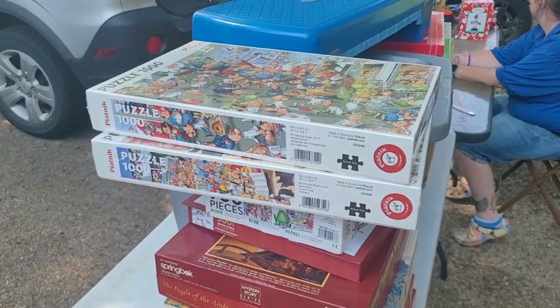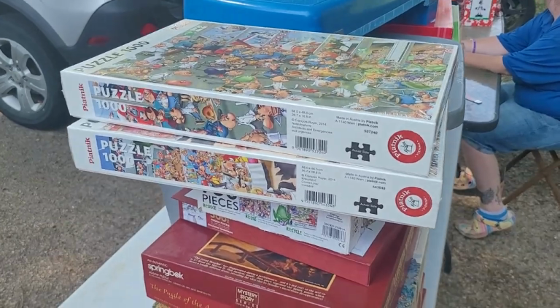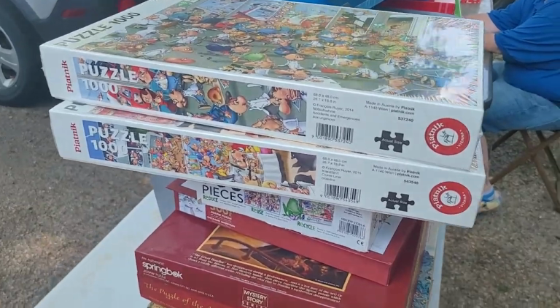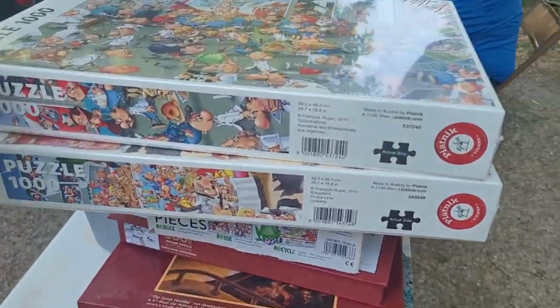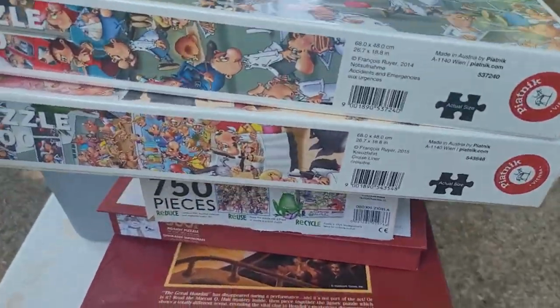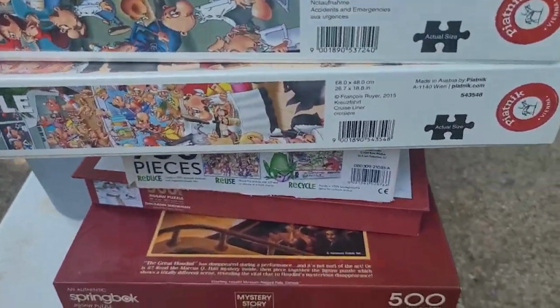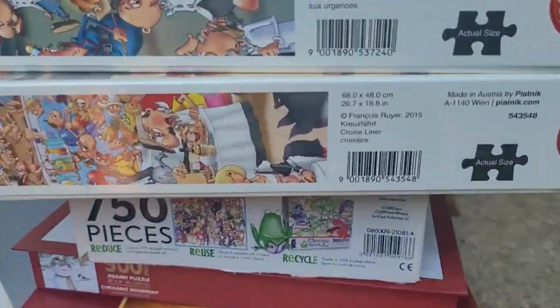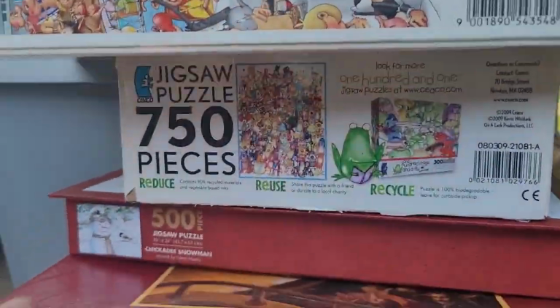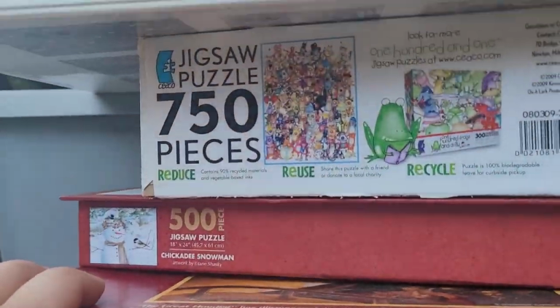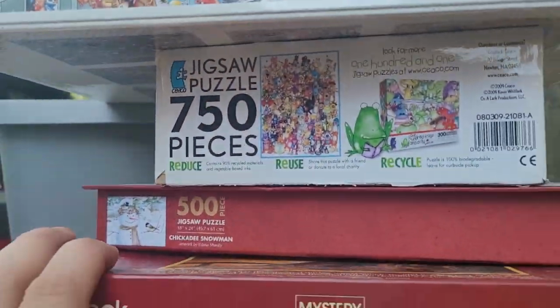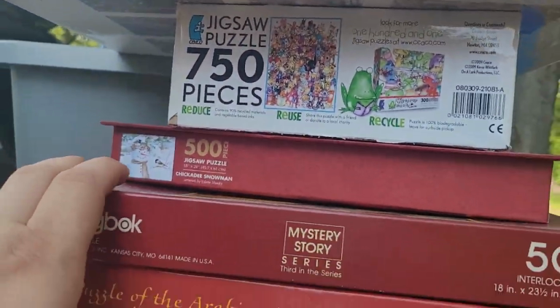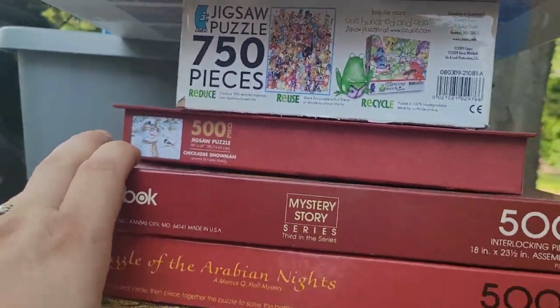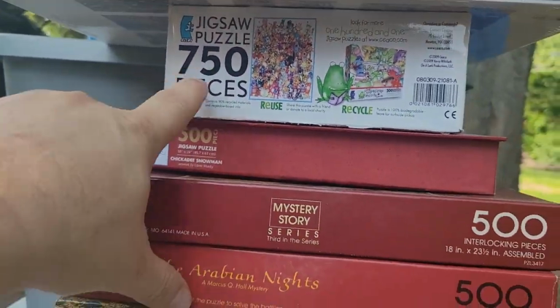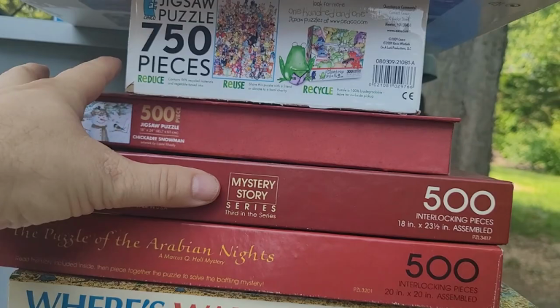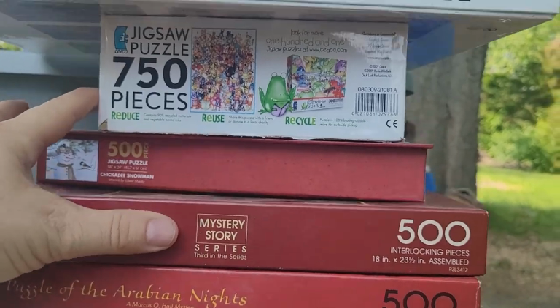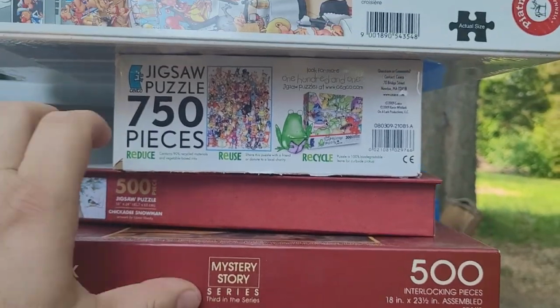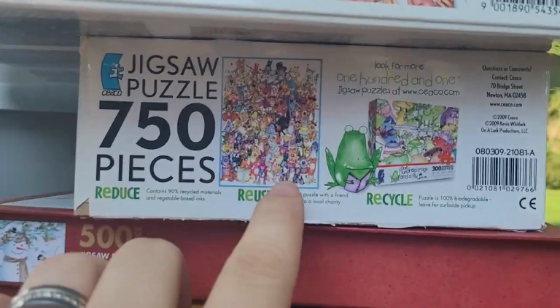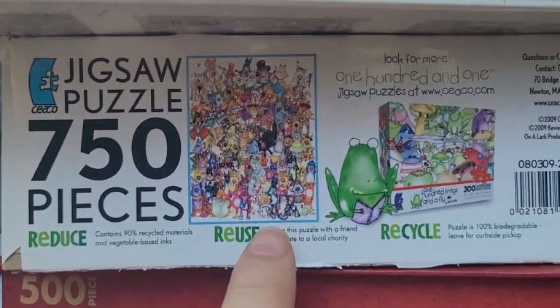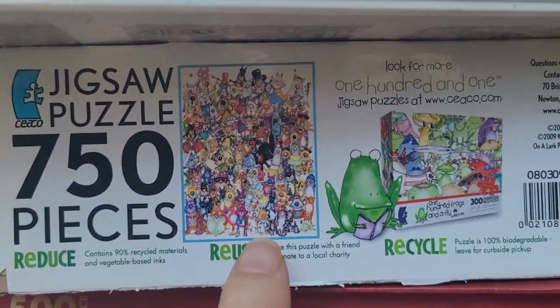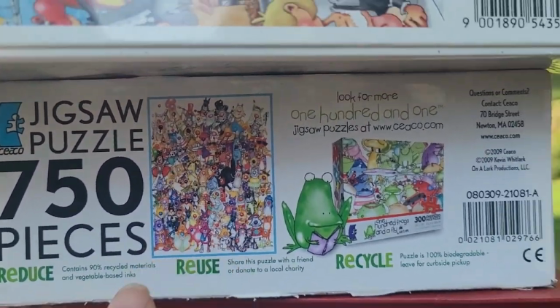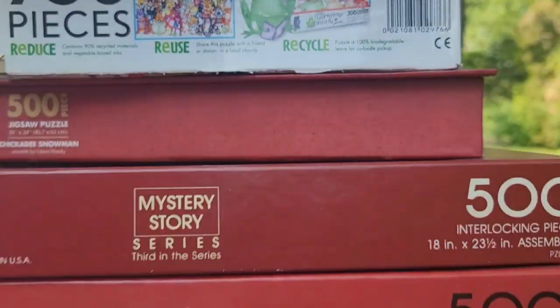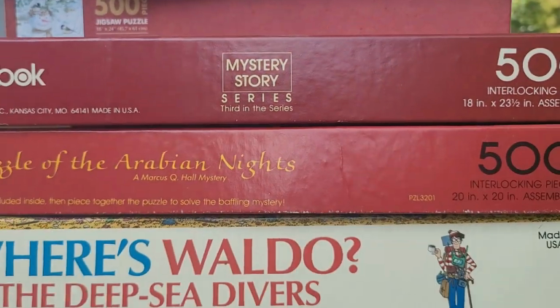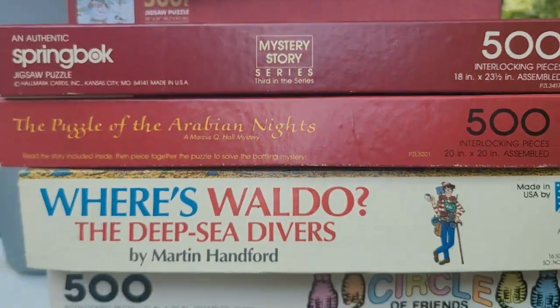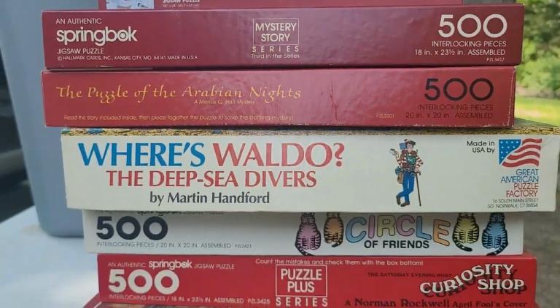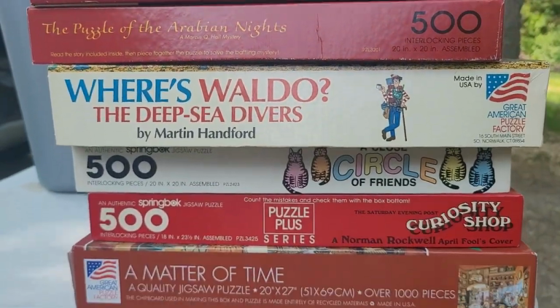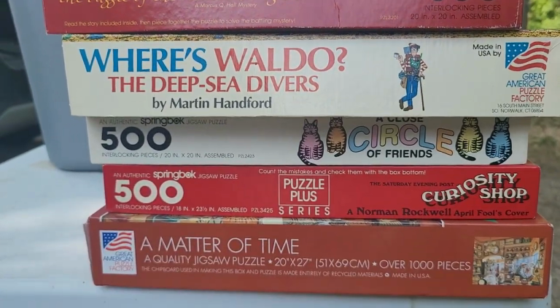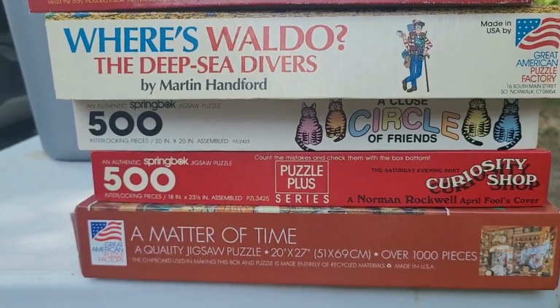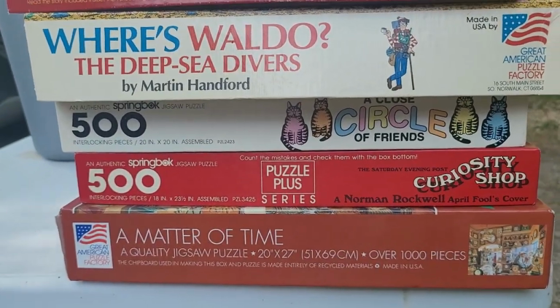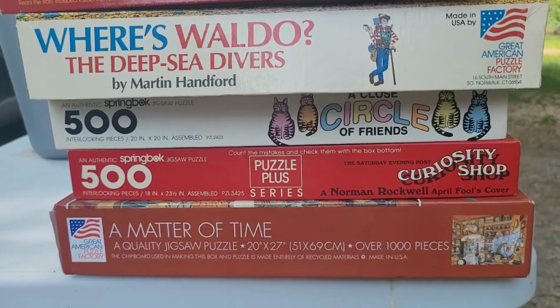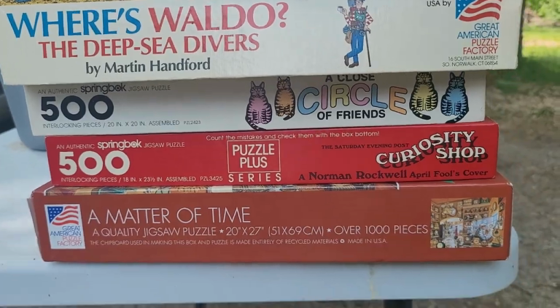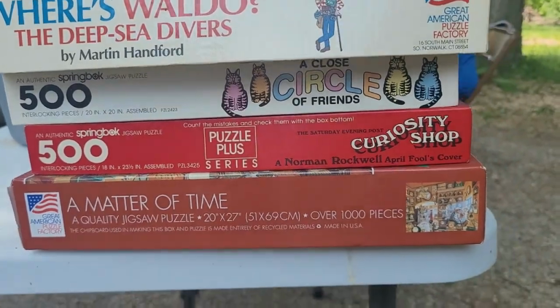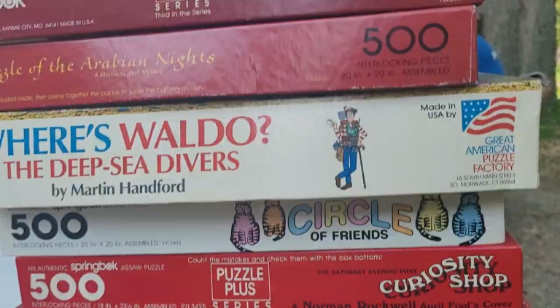Got a bunch of puzzles here — these two are brand new in box, jigsaw 500 pieces. And all these — Where's Waldo: The Deep Sea Diver. So those are pretty cool.